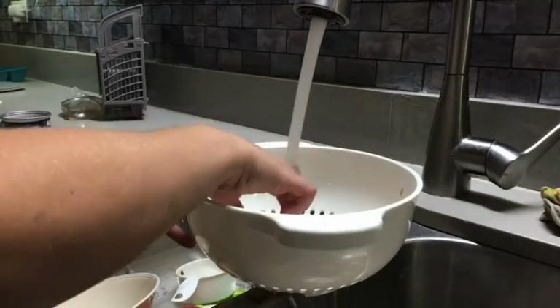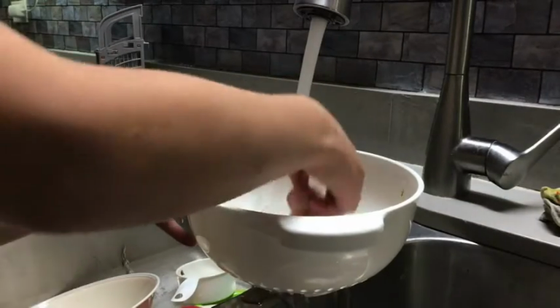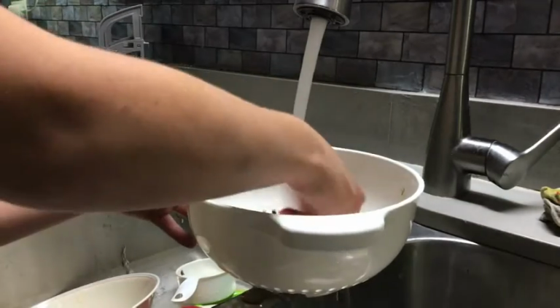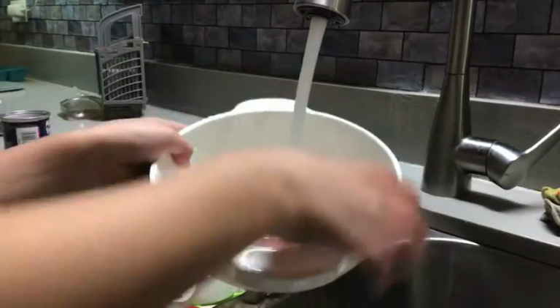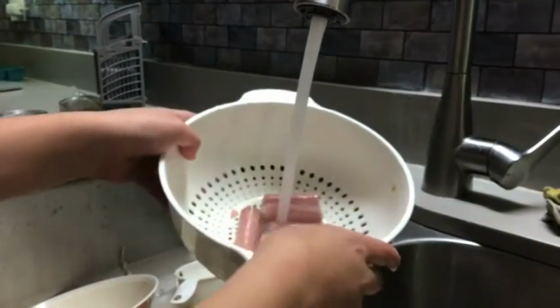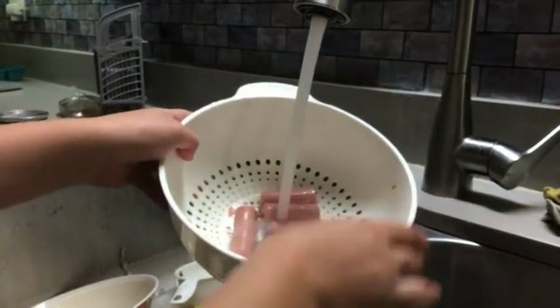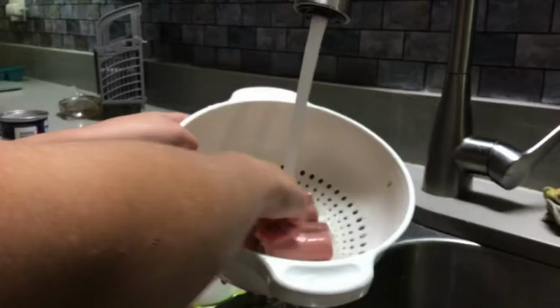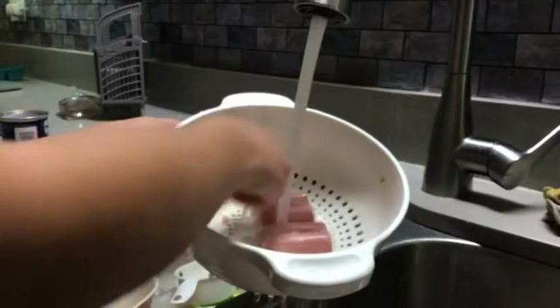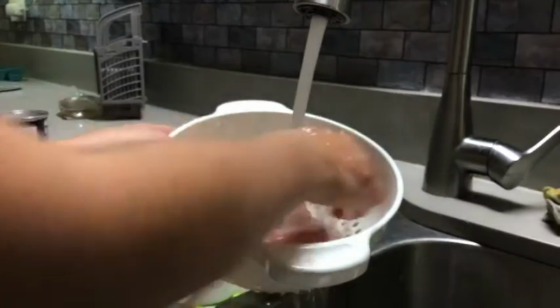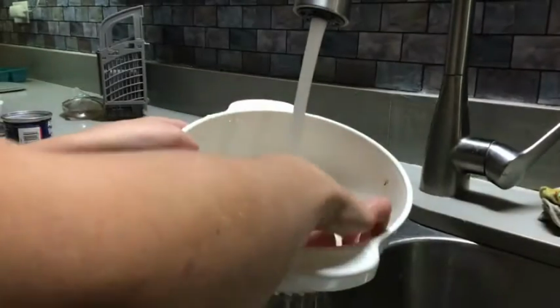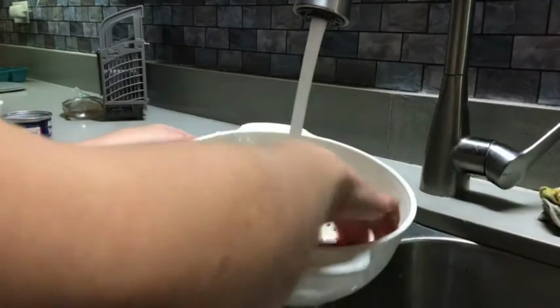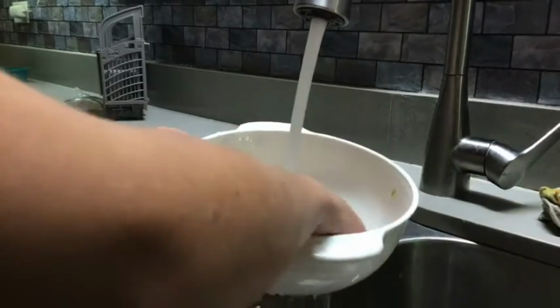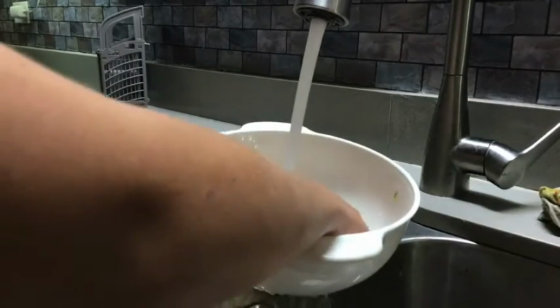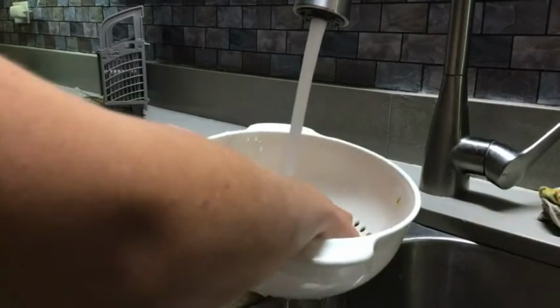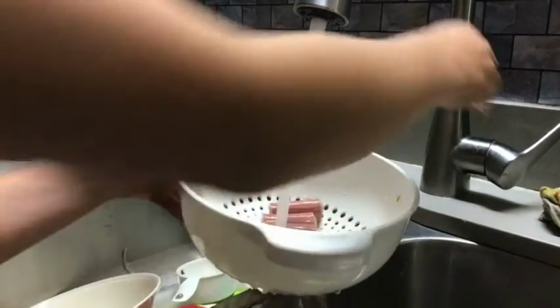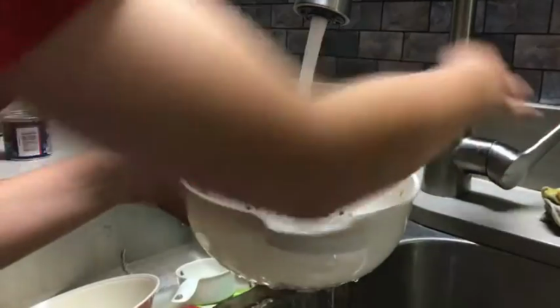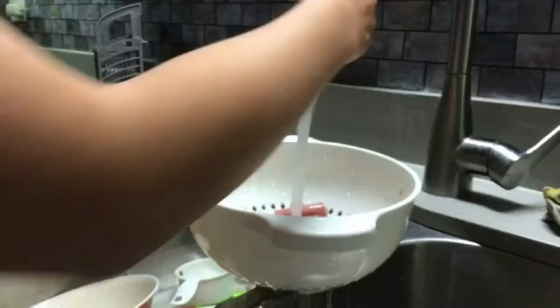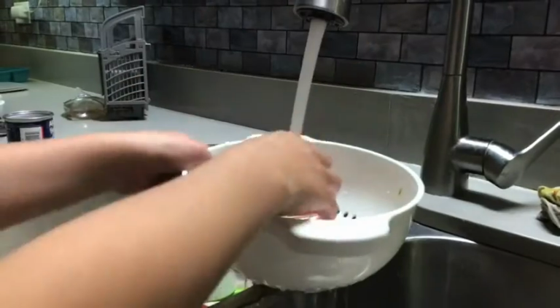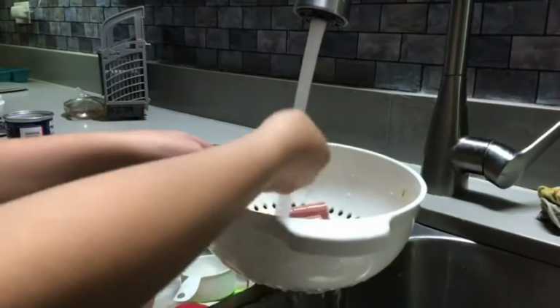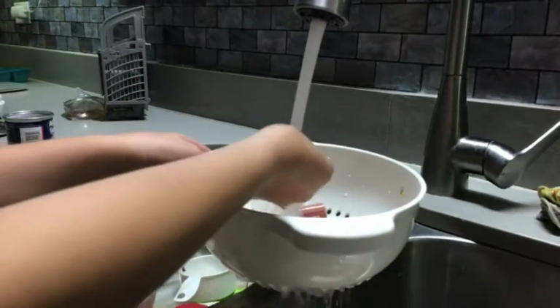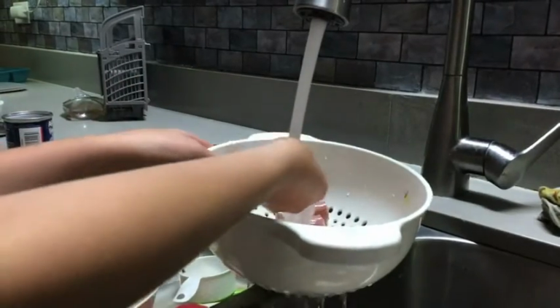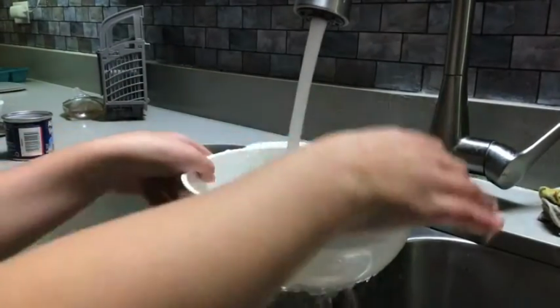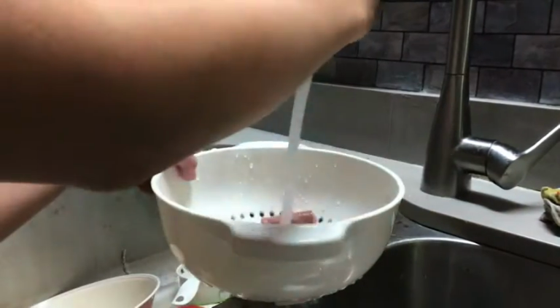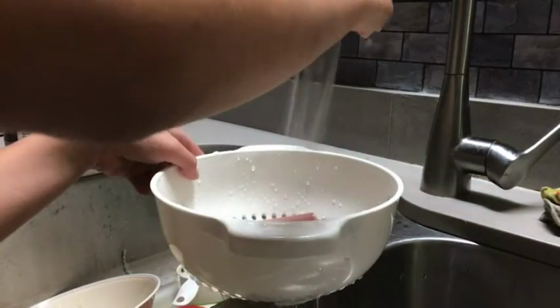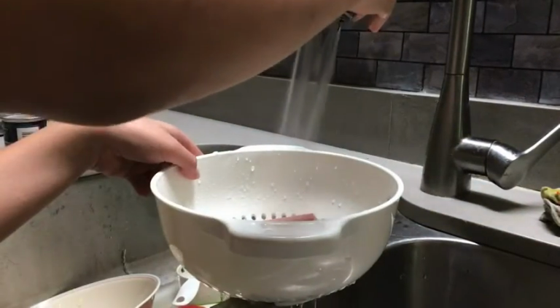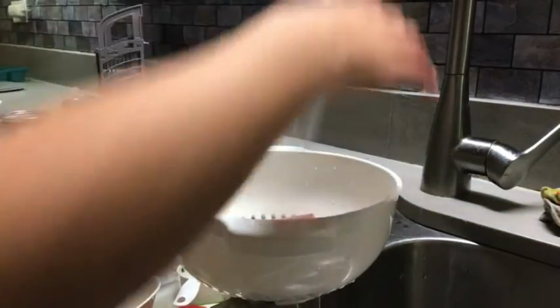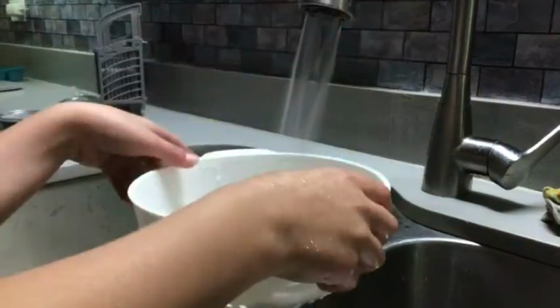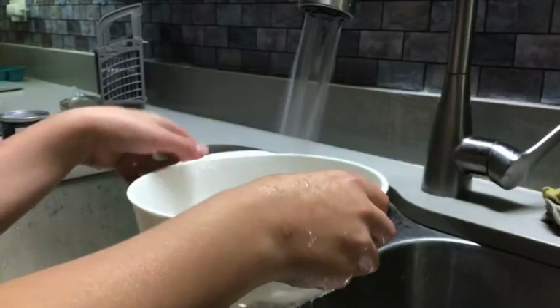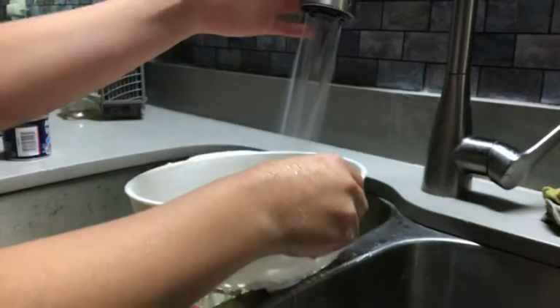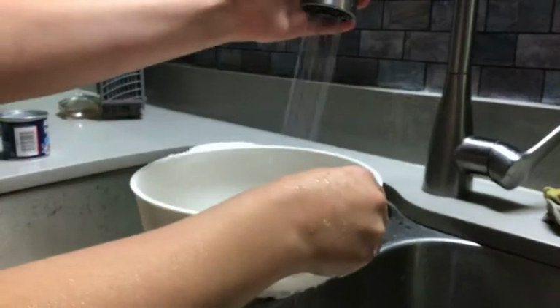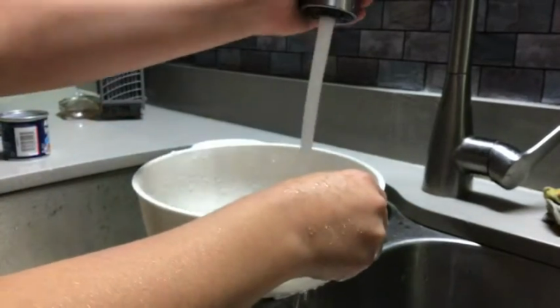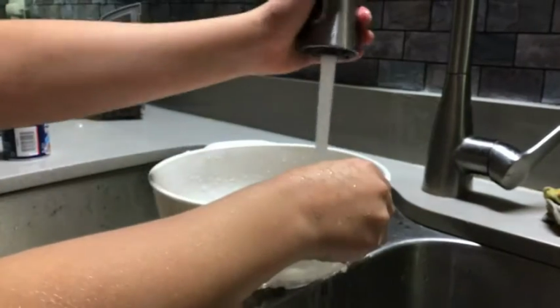Just lay them out like that — lay them out like this. And put it on hot water, and put it on that one.